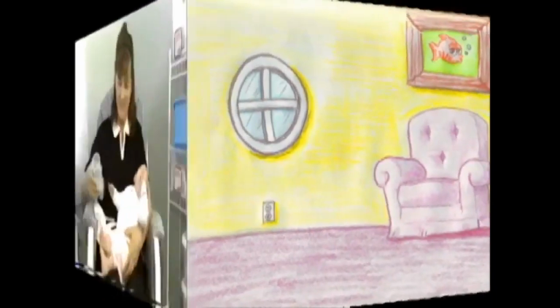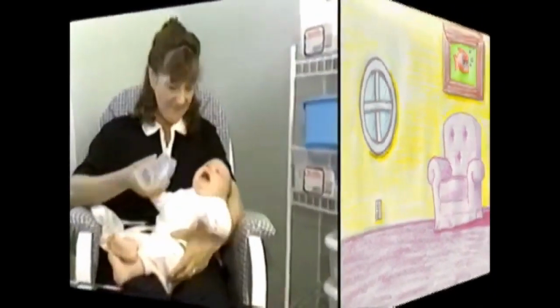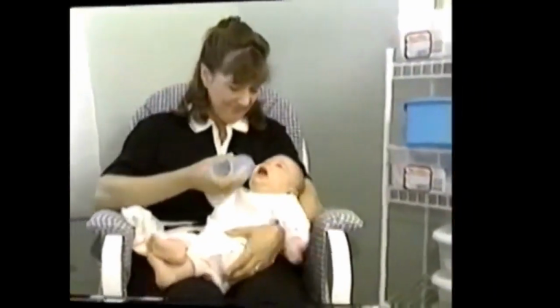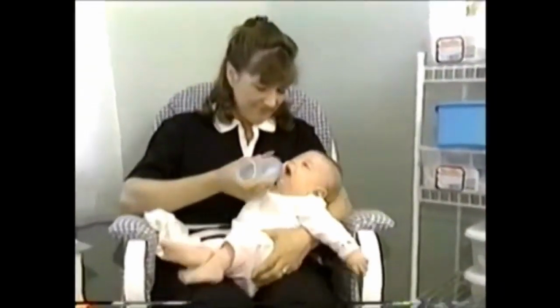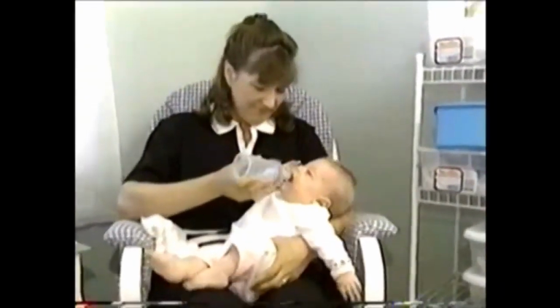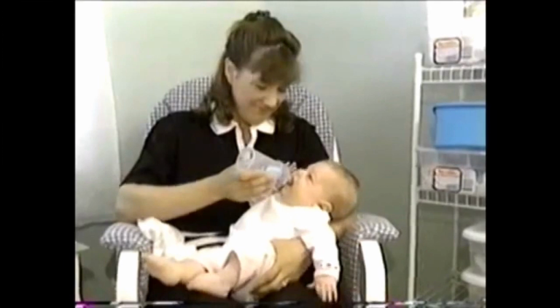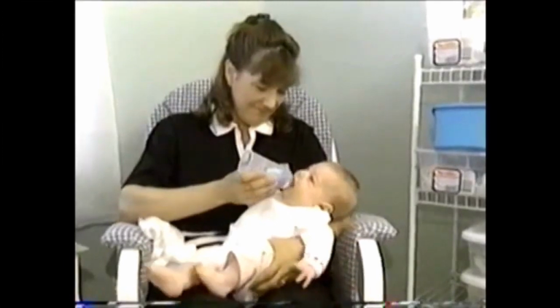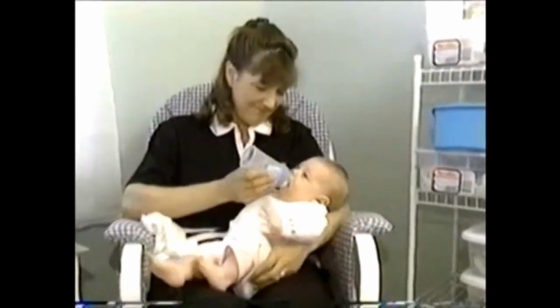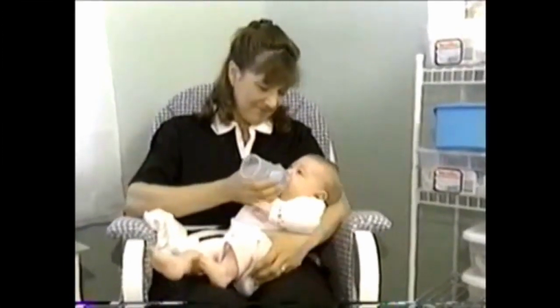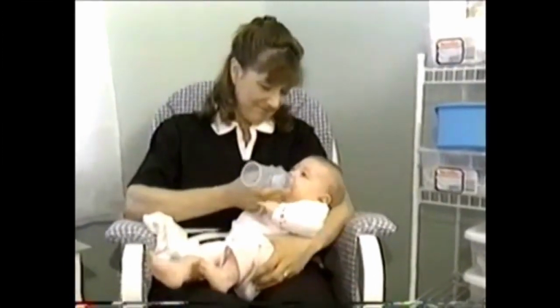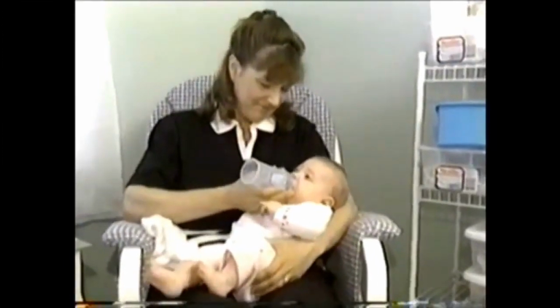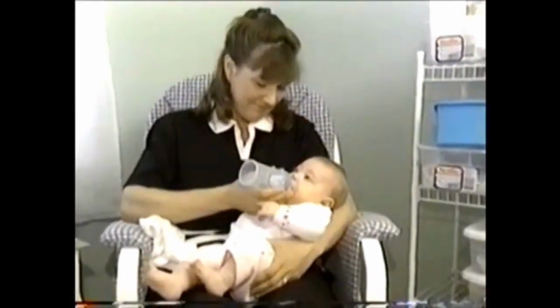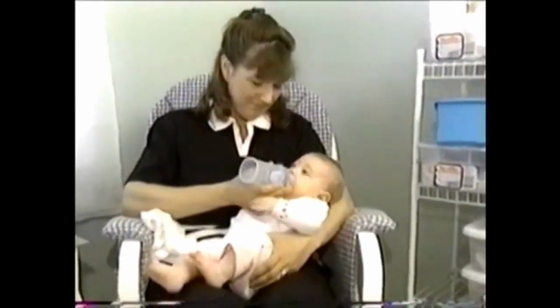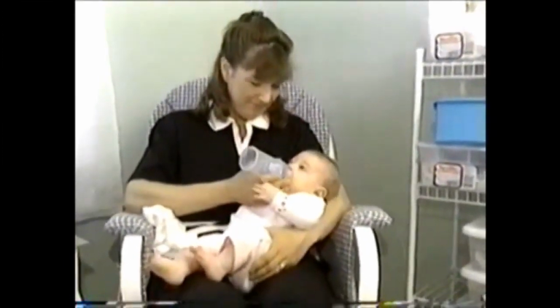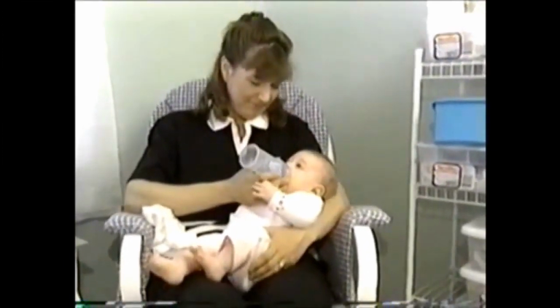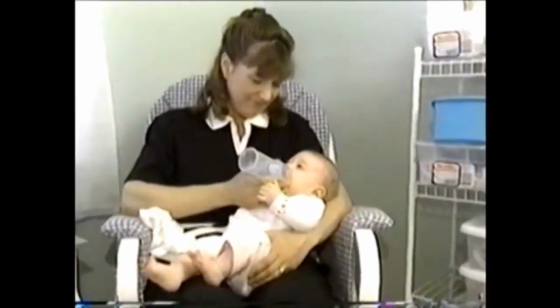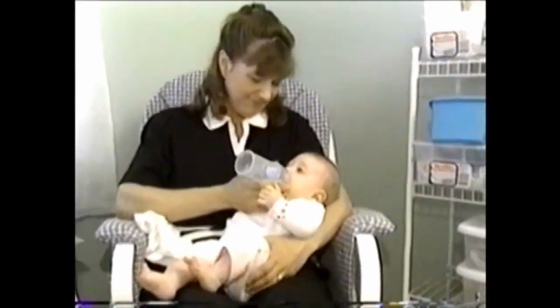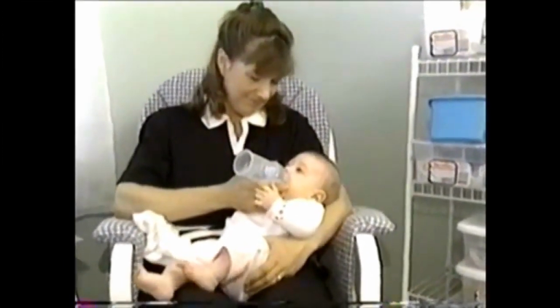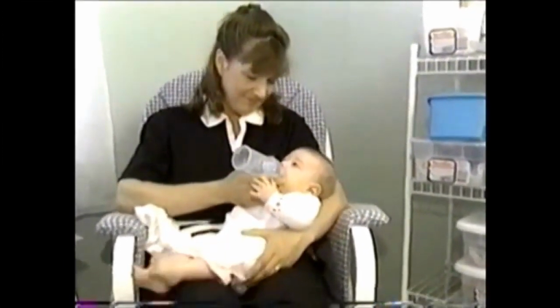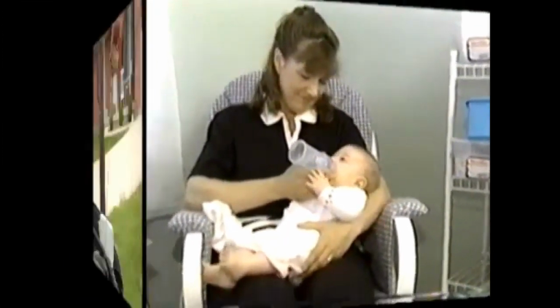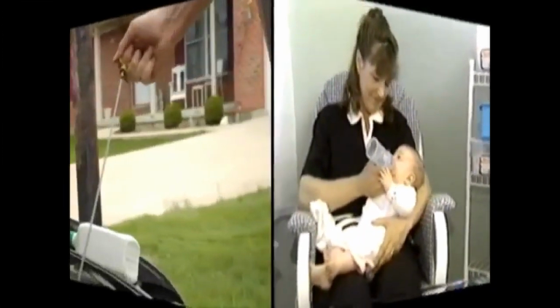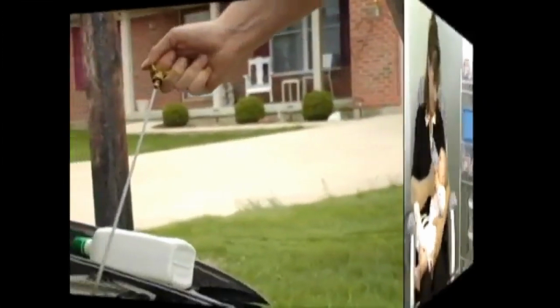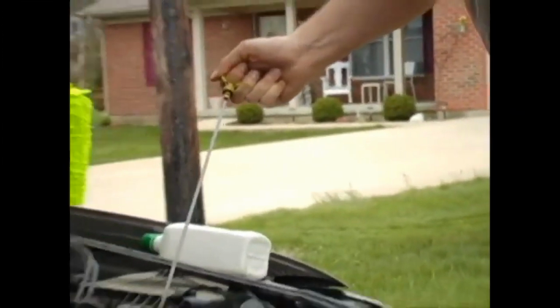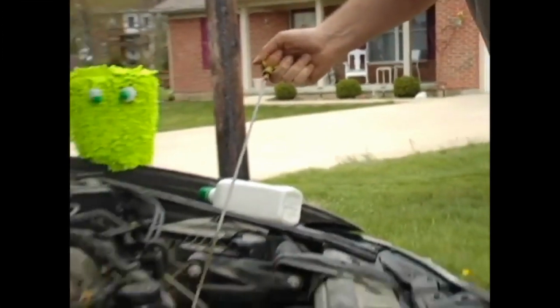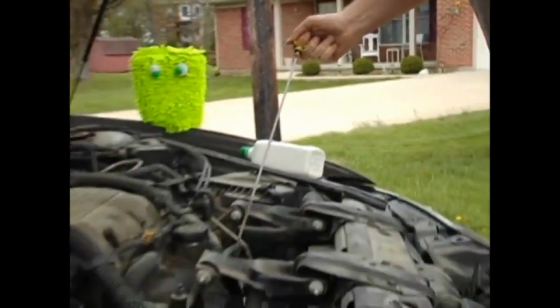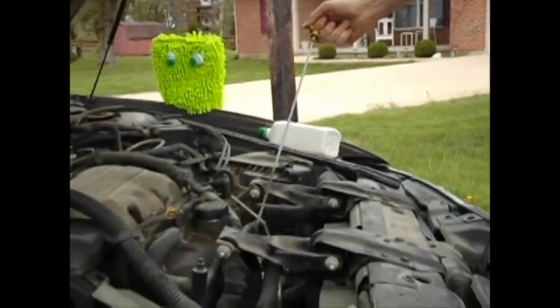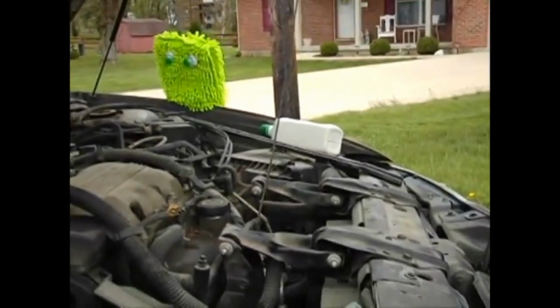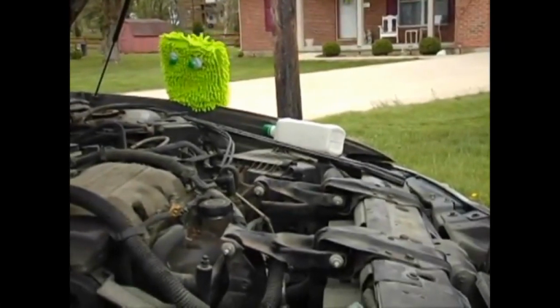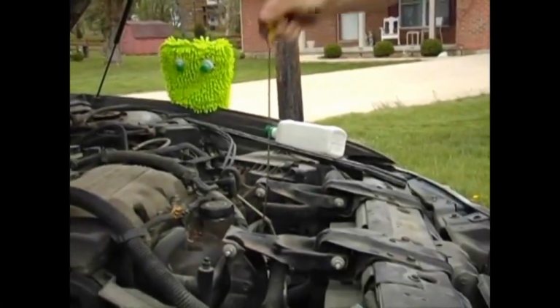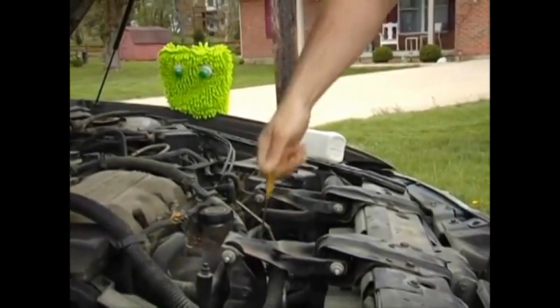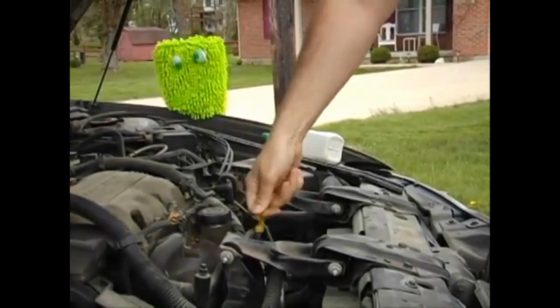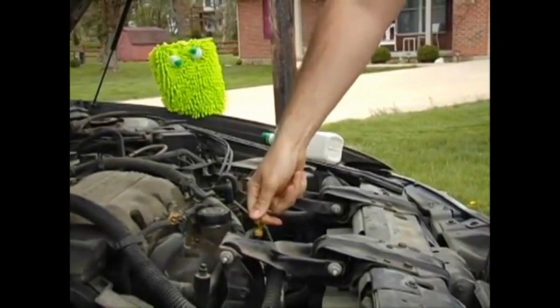Their fat little sides are bulging with milk. Today Jimmy is going to teach you how to change the oil in your car.